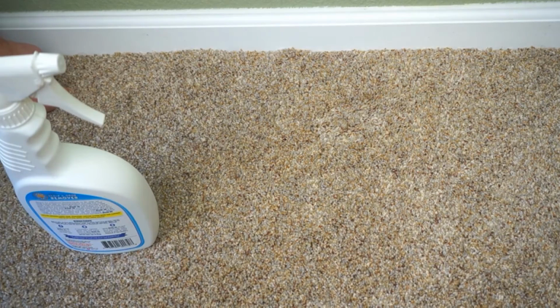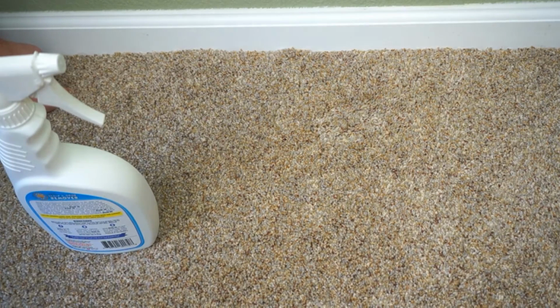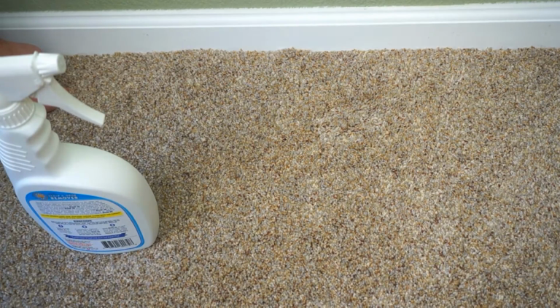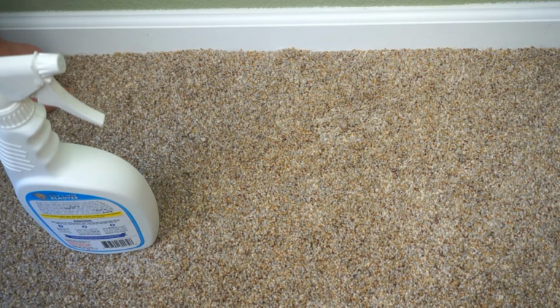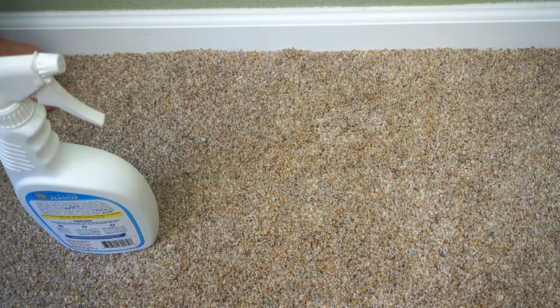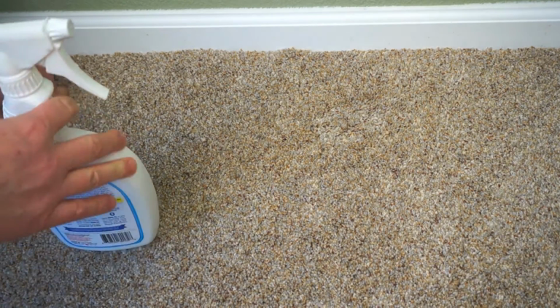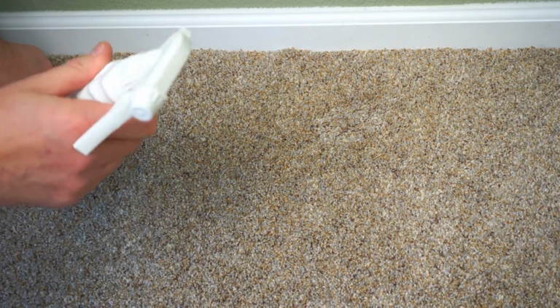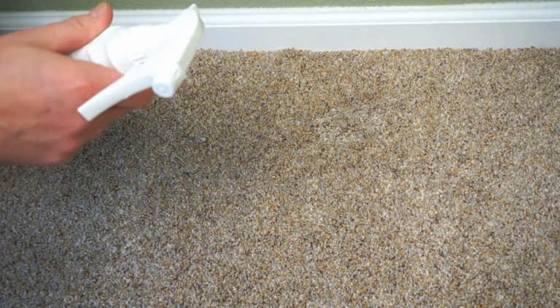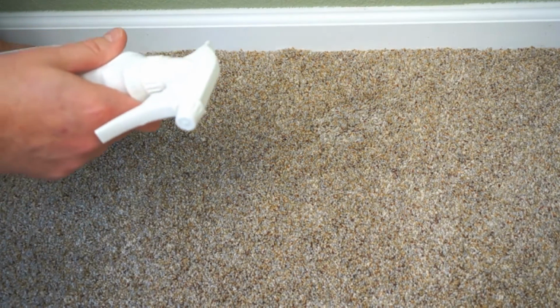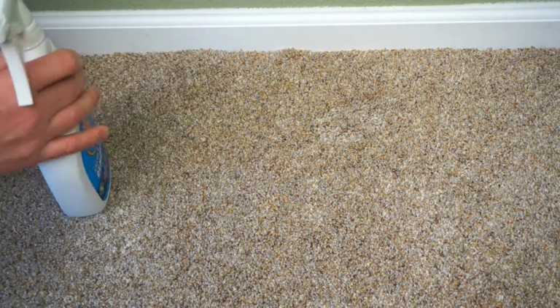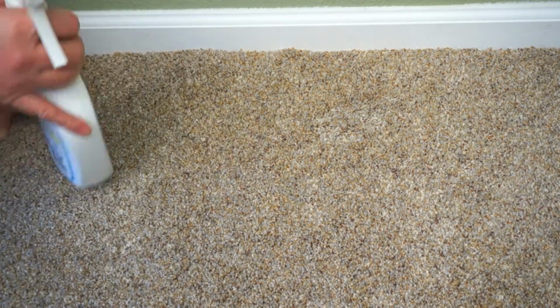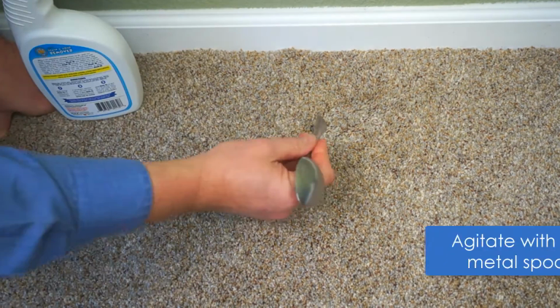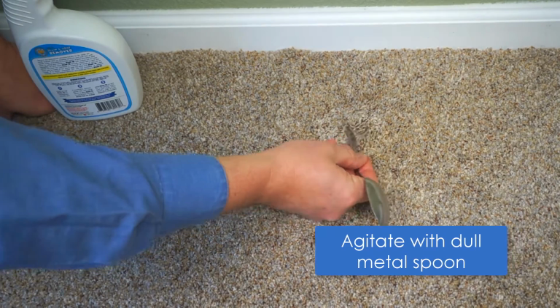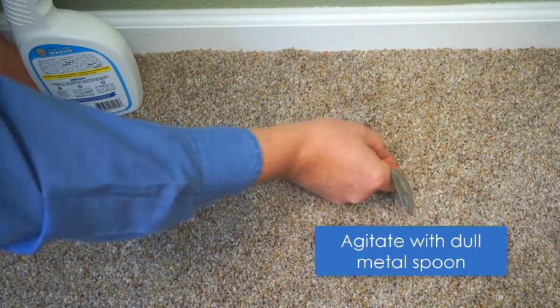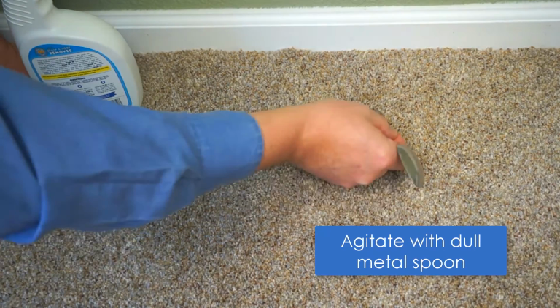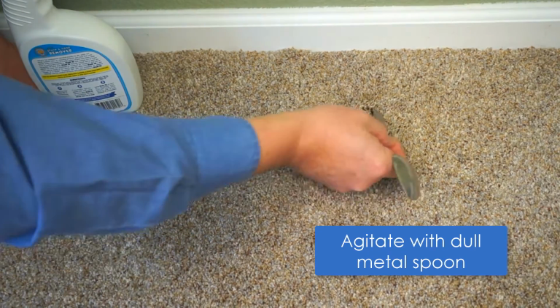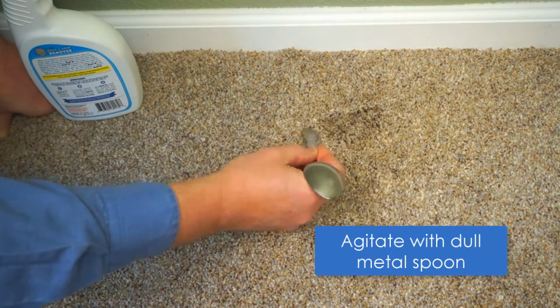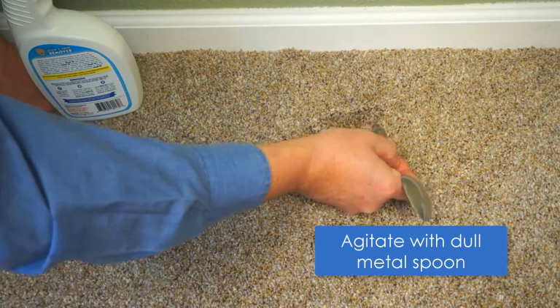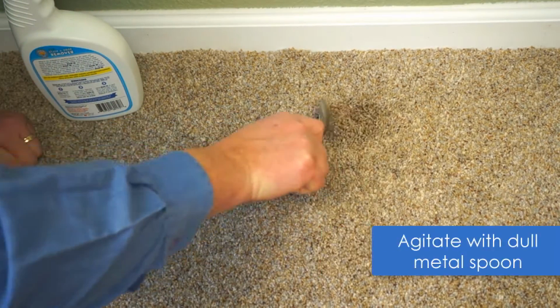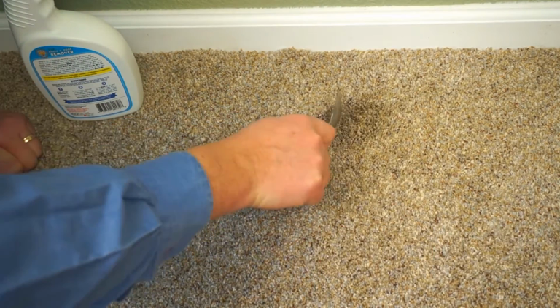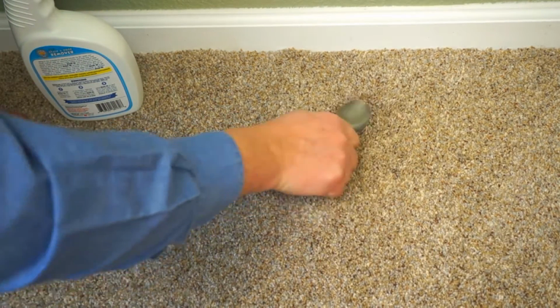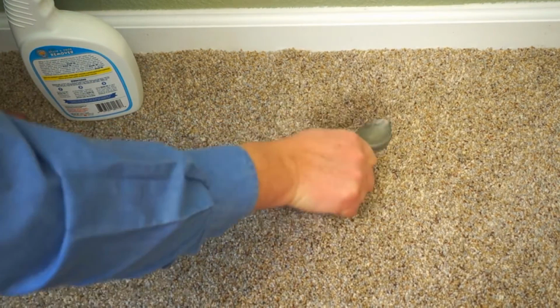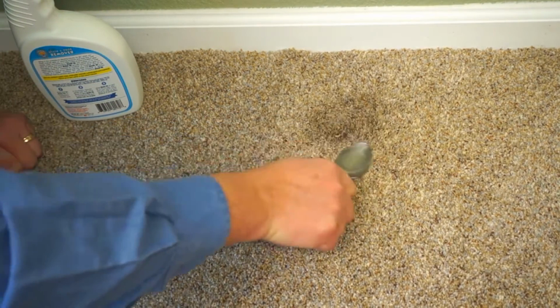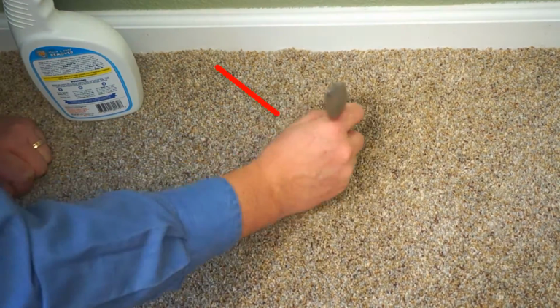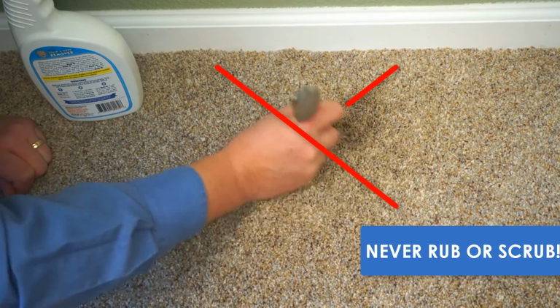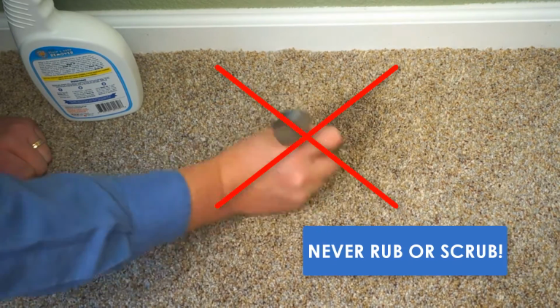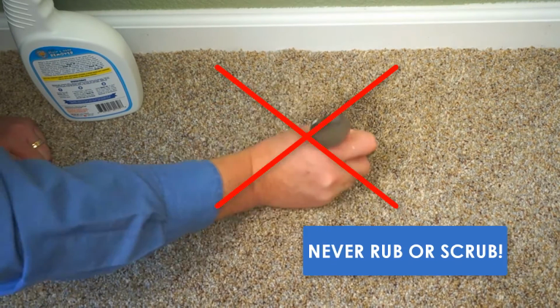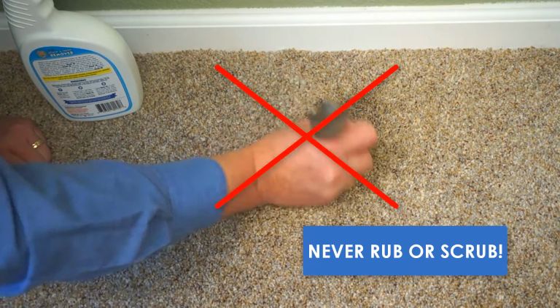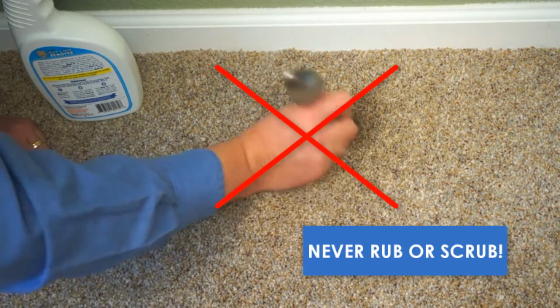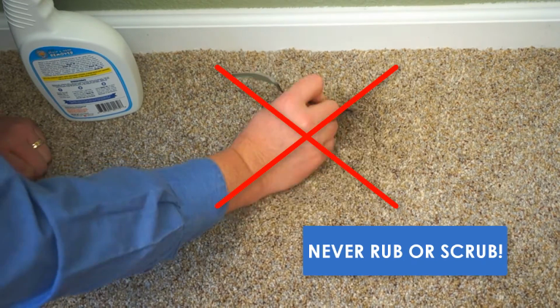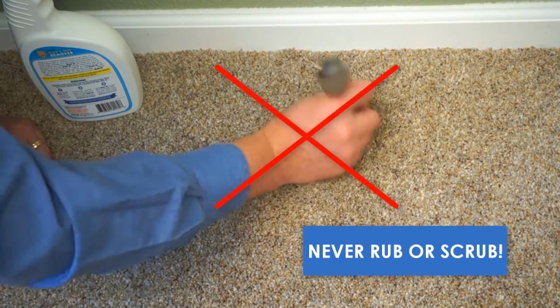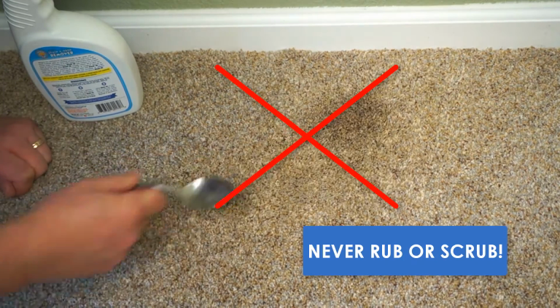The white bubbles that you see are the oxidizers doing their job by helping break down the spot. Then agitate lightly with your dull metal spoon. Please never rub or scrub your carpeting, as it may disrupt the fibers permanently.